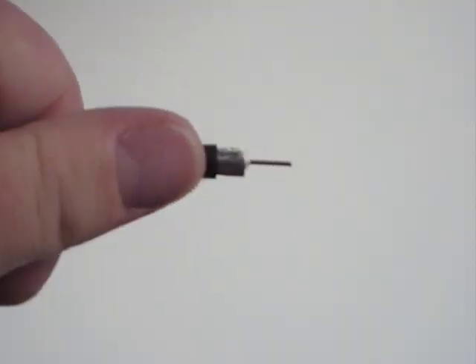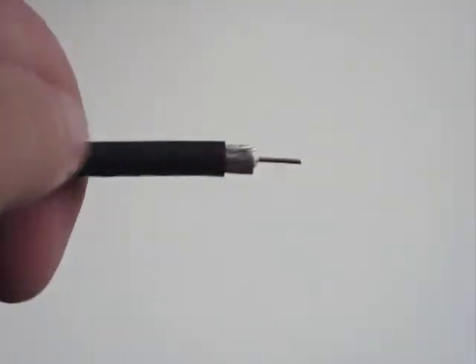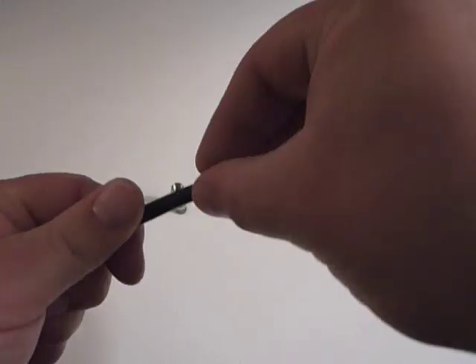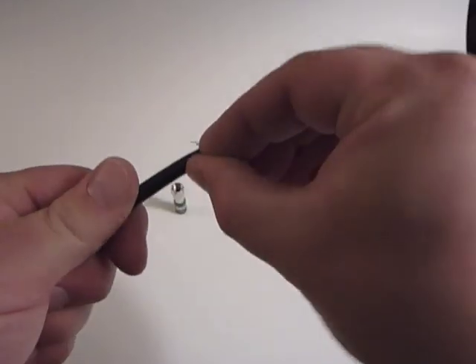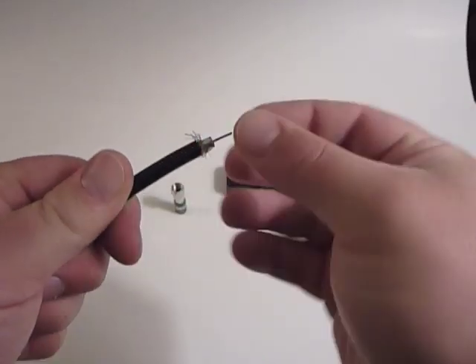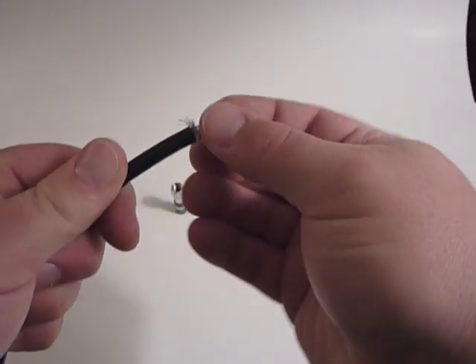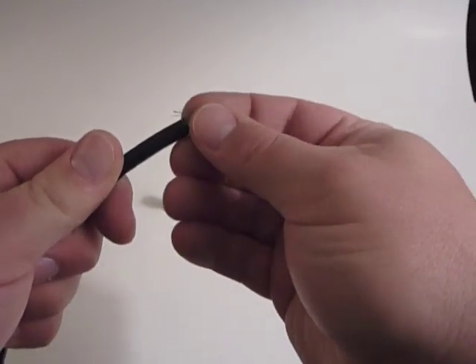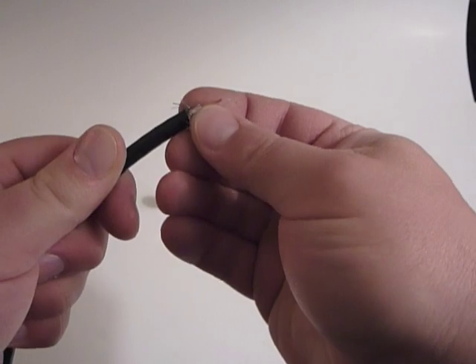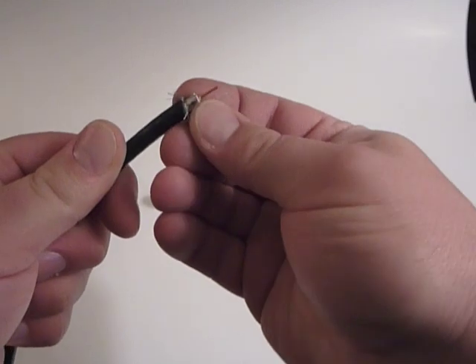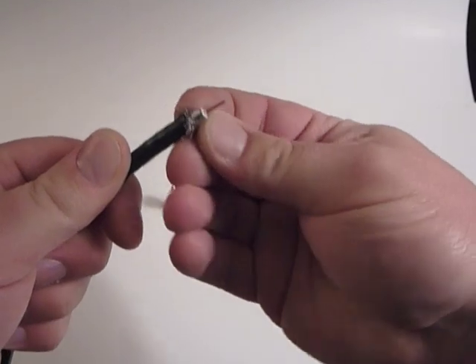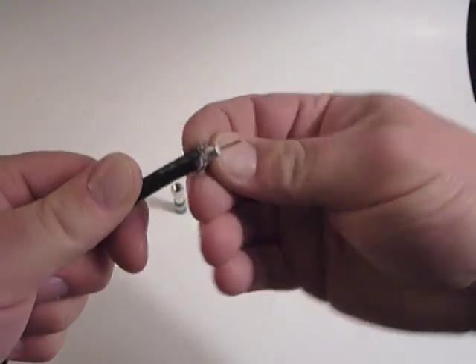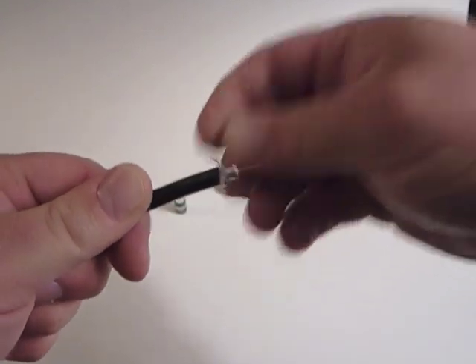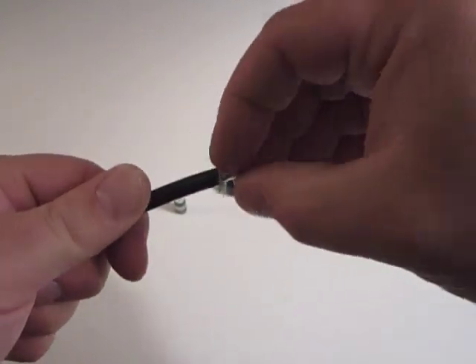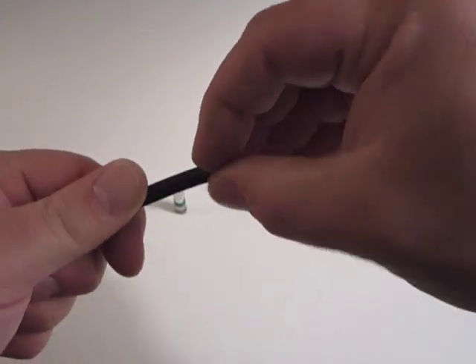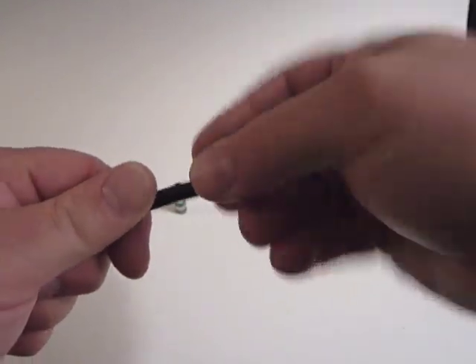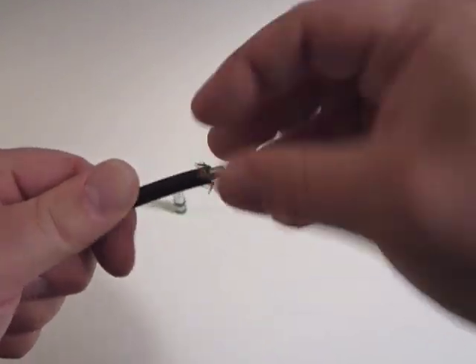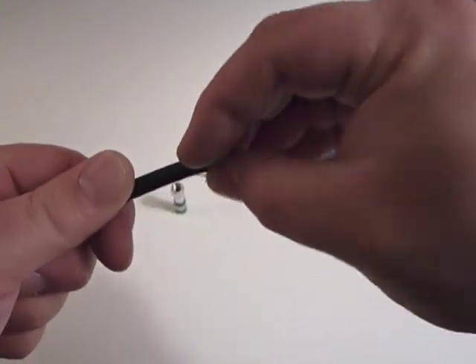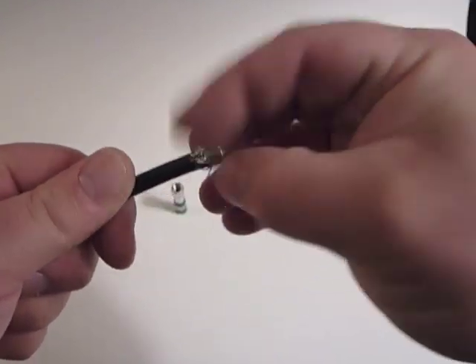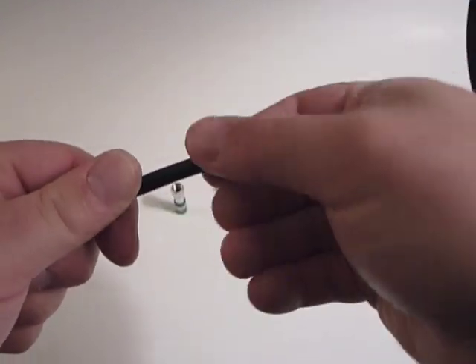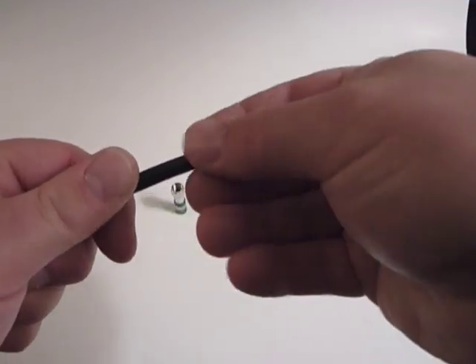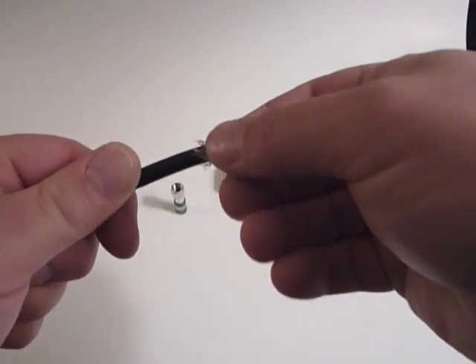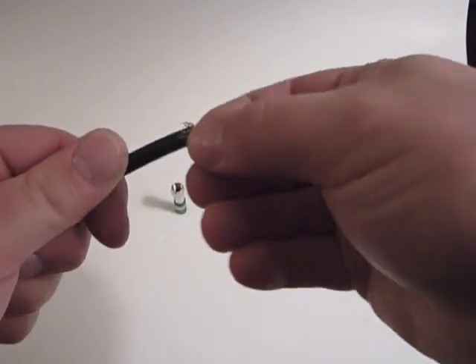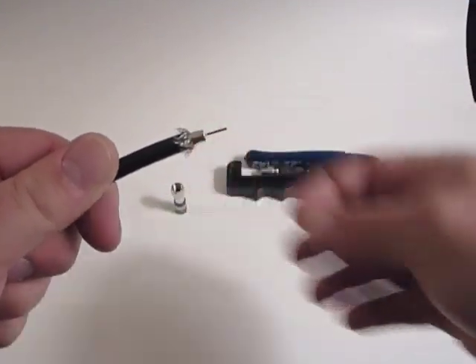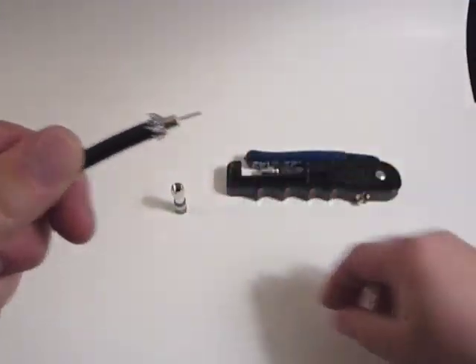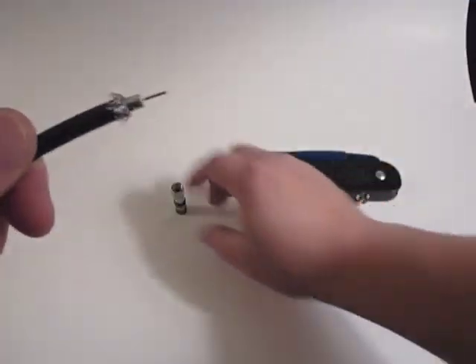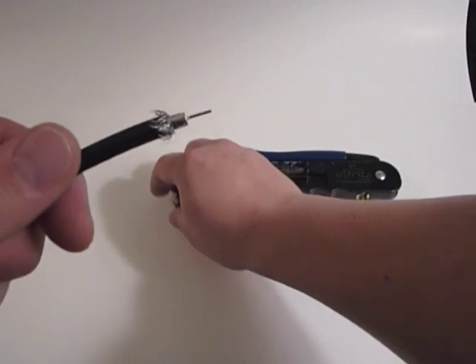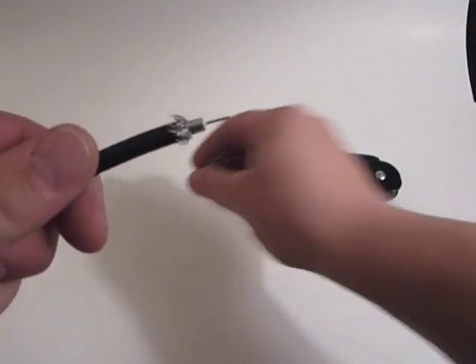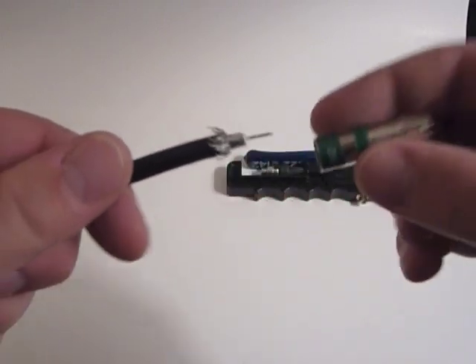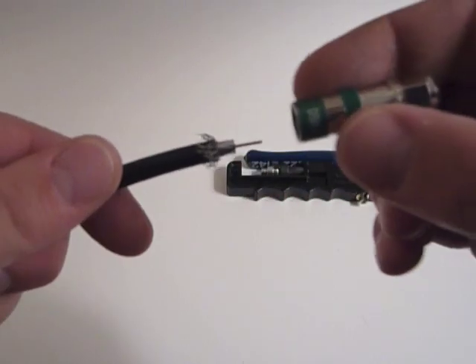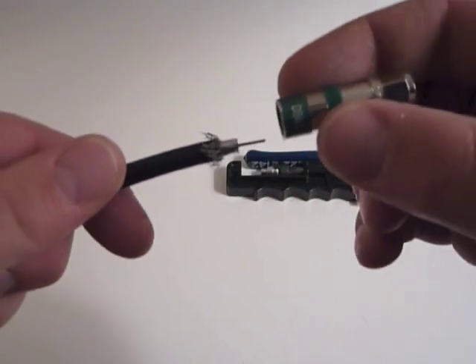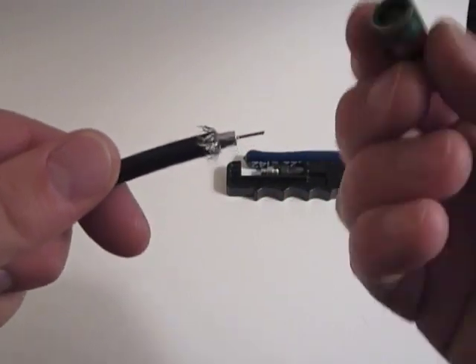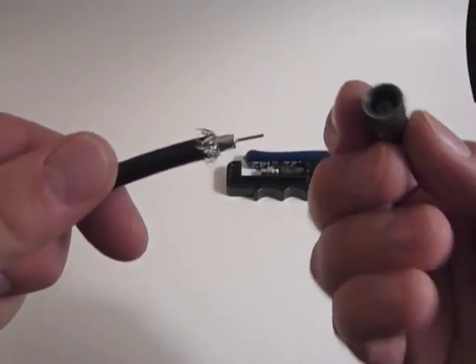You'll need to peel back some of the outer braiding in order to put on the fitting. After that's done, insert the fitting by pressing it onto the cable.